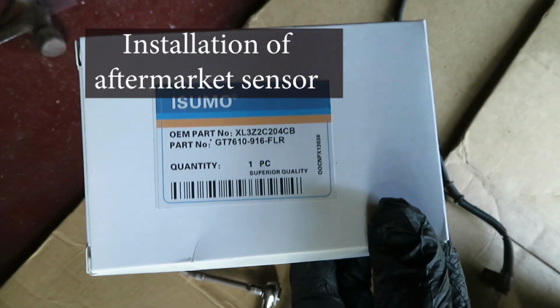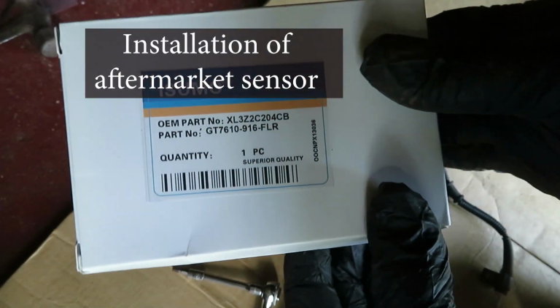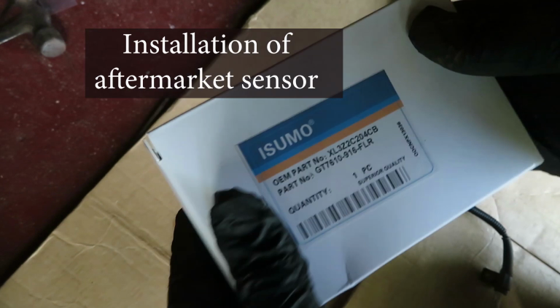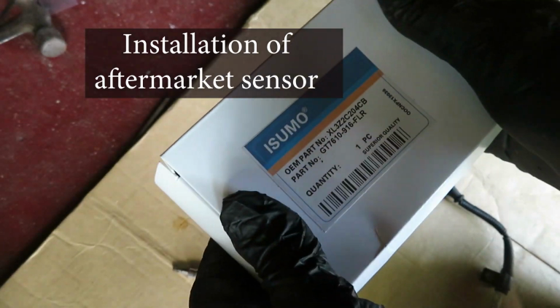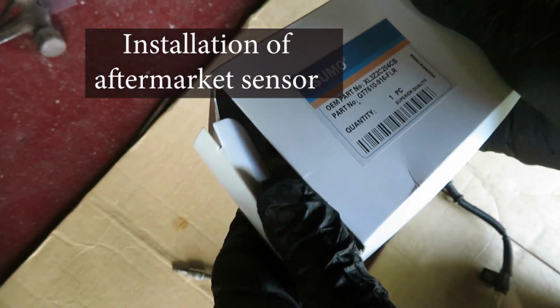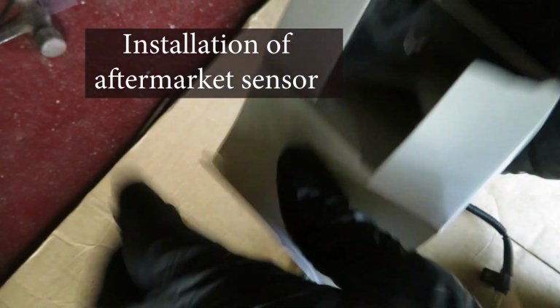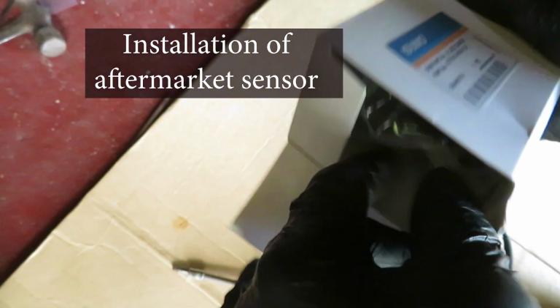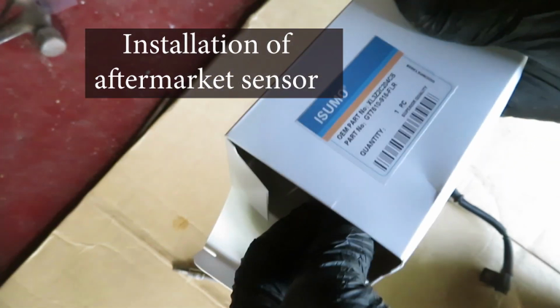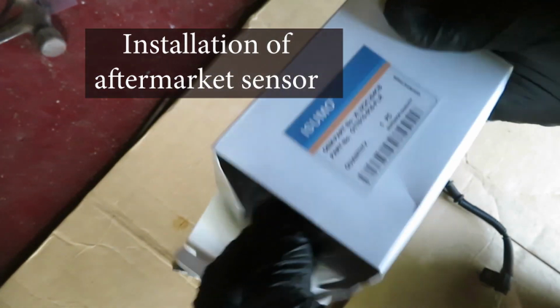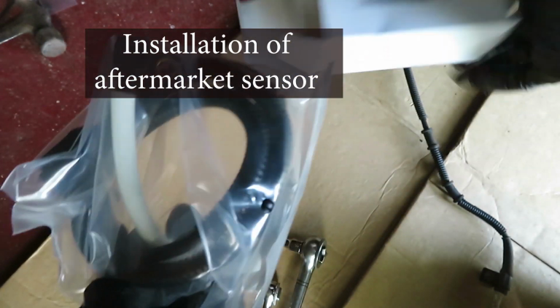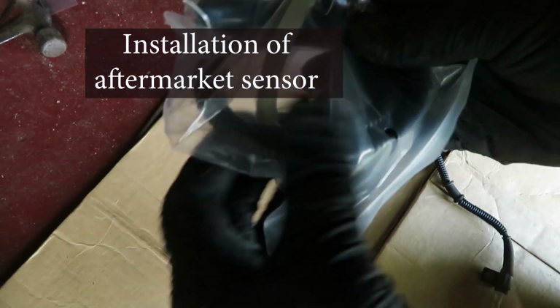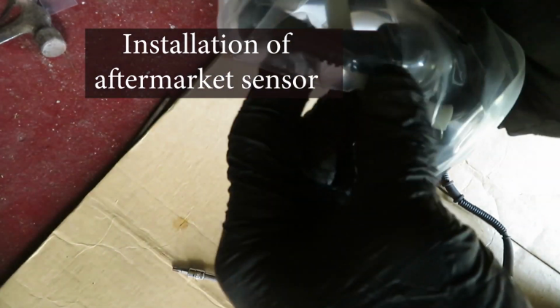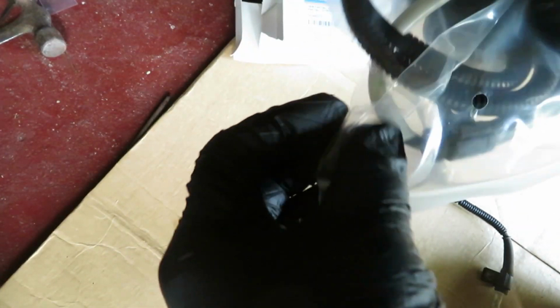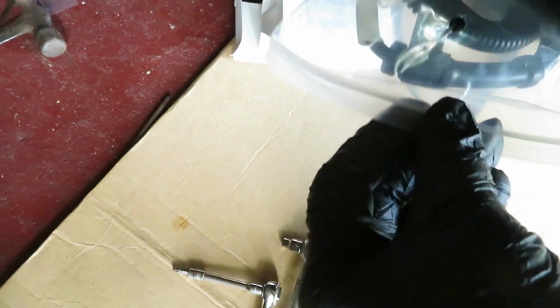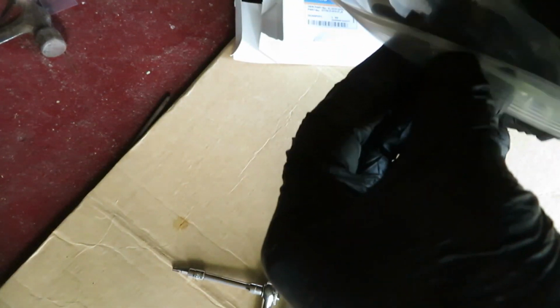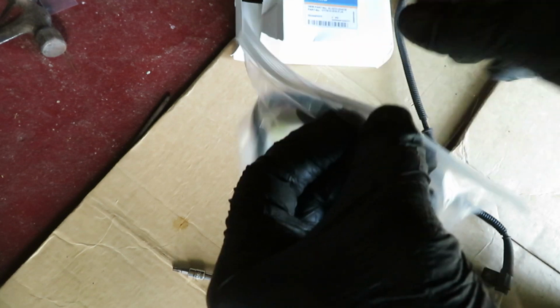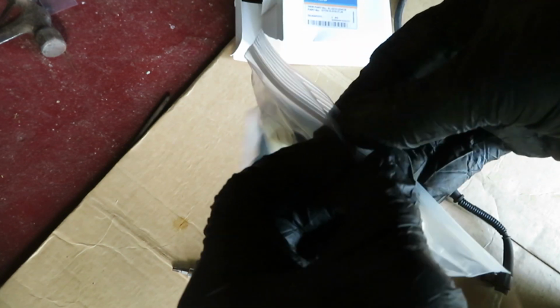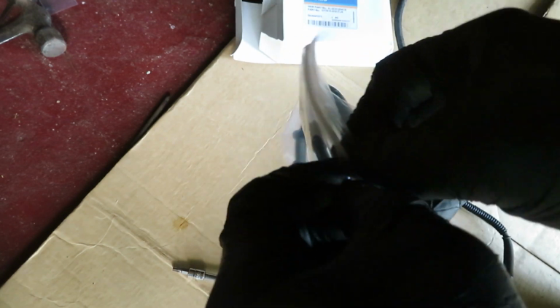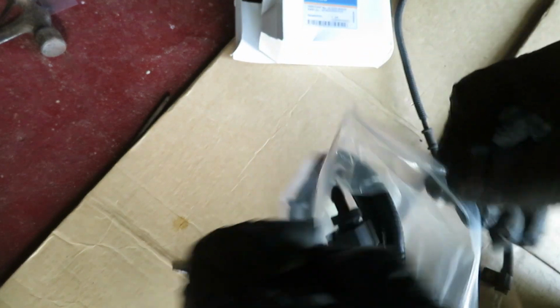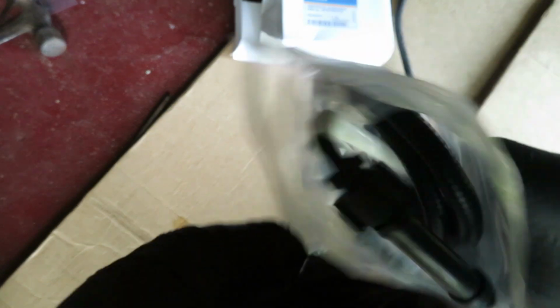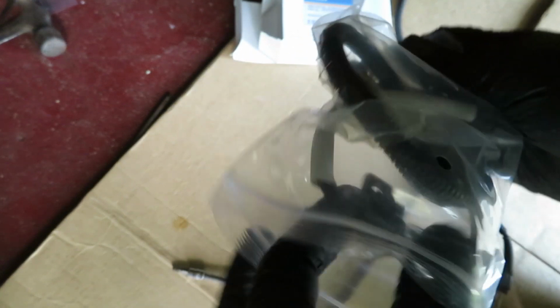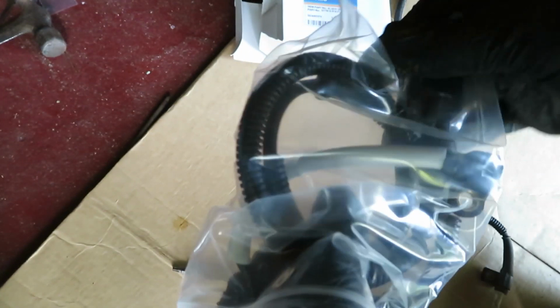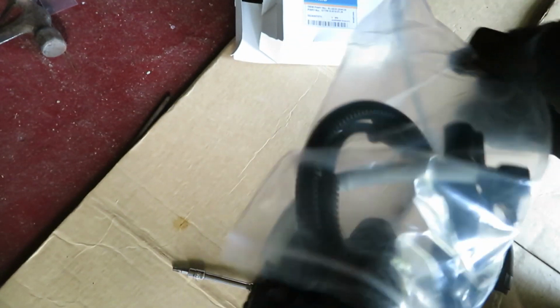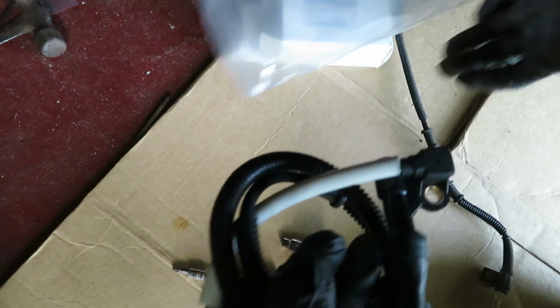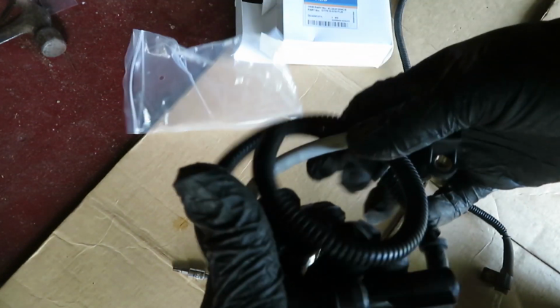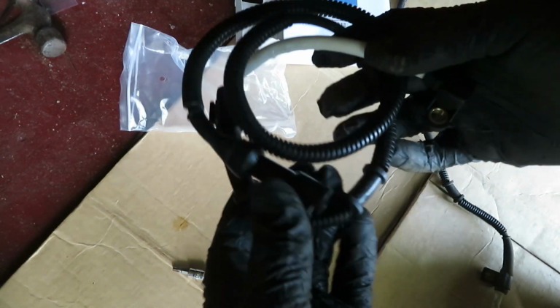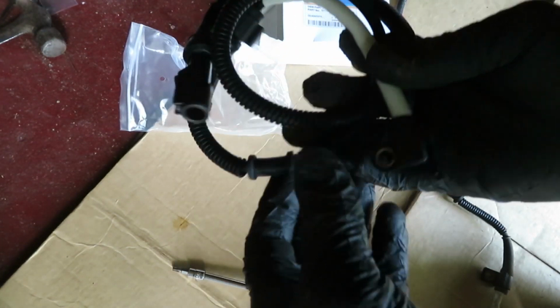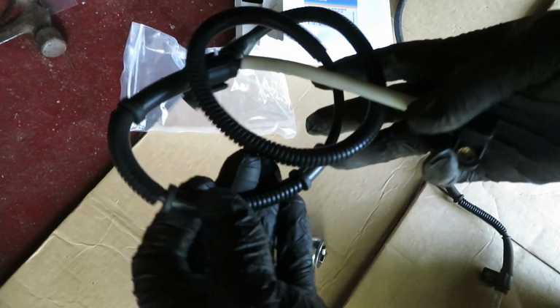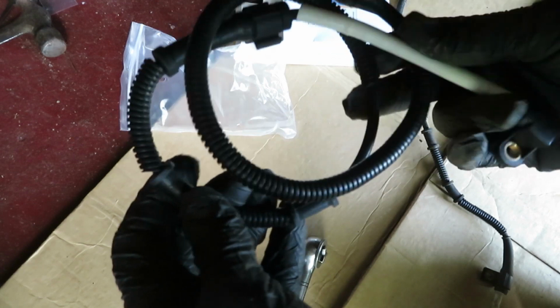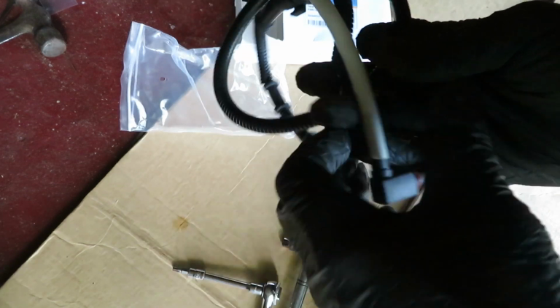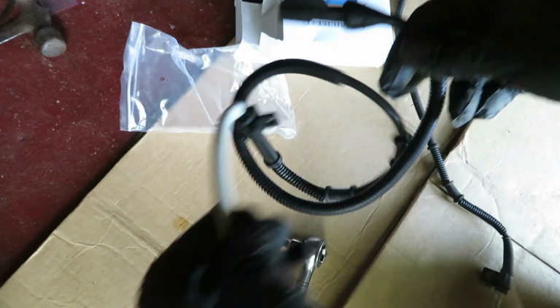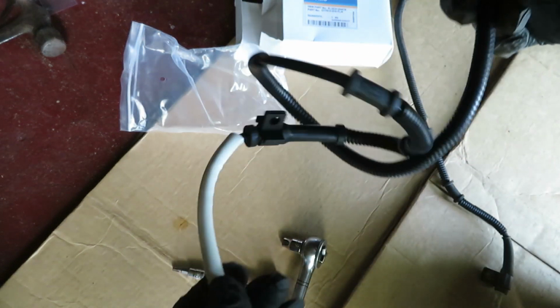I found a replacement sensor — found this on eBay. It's only around $10. OEM sensors on this one? They're over $100. So we're gonna give this one a try.